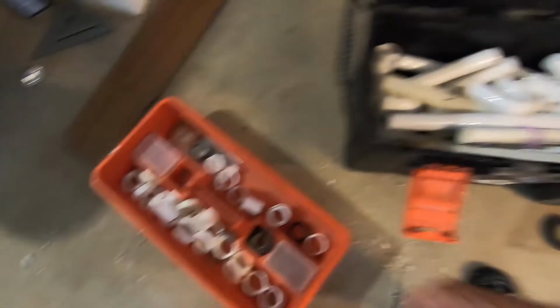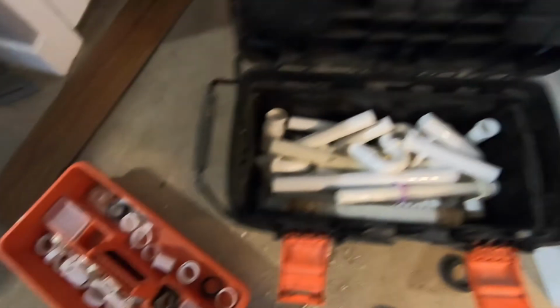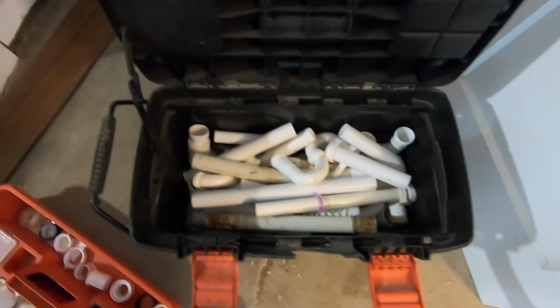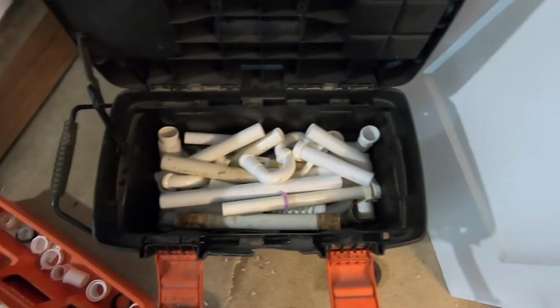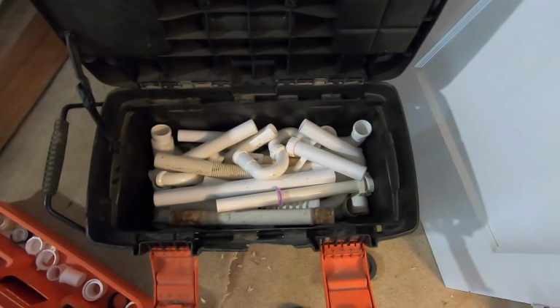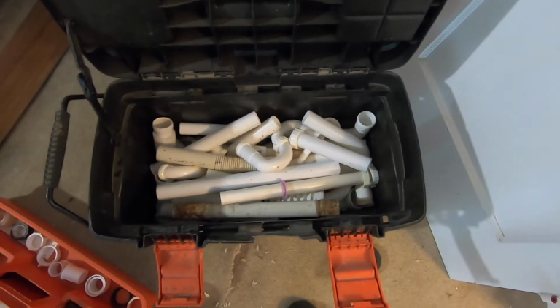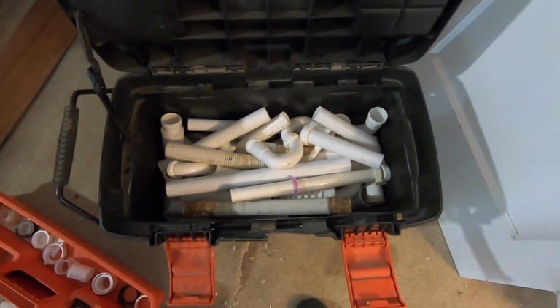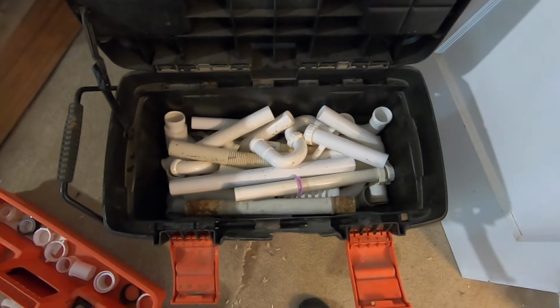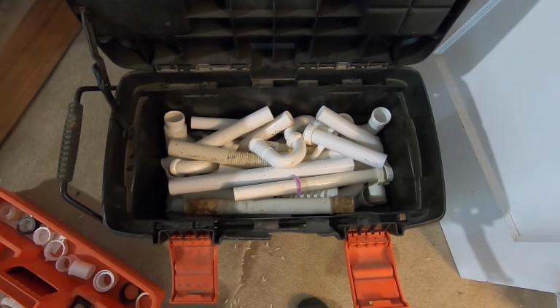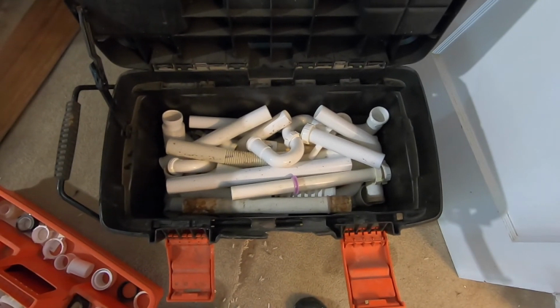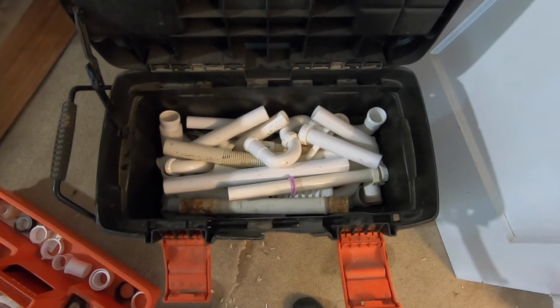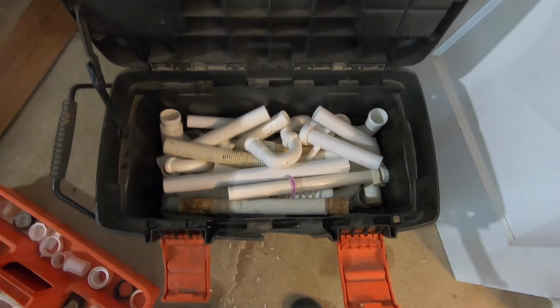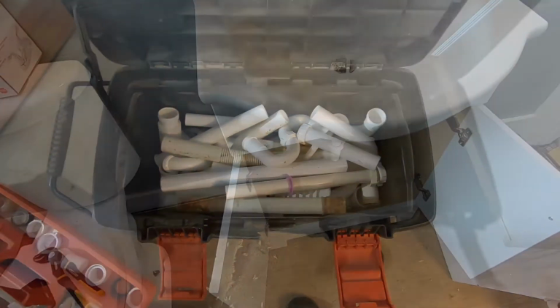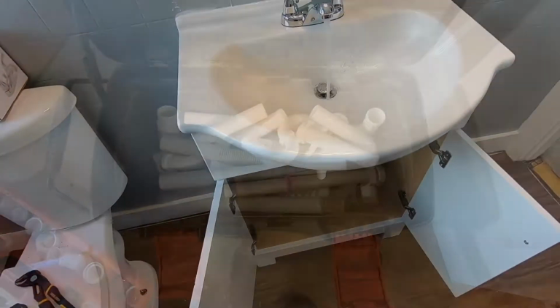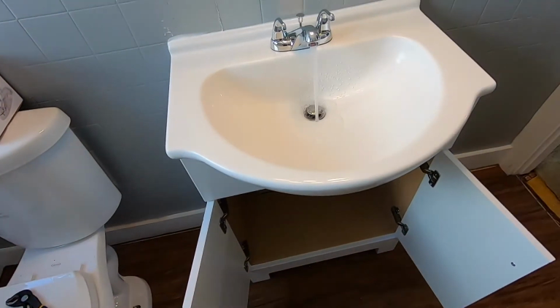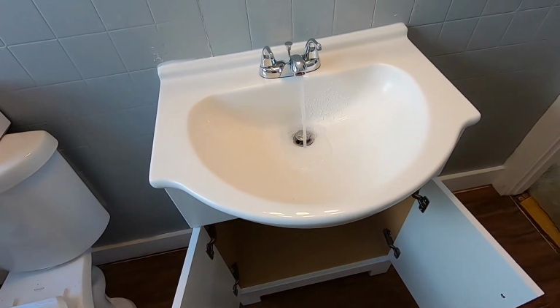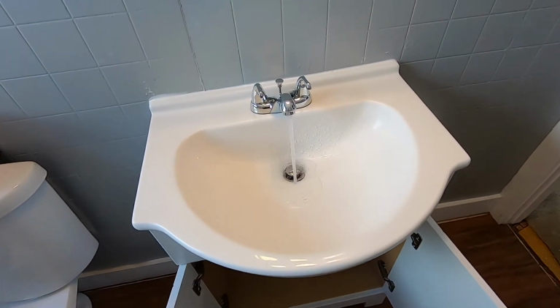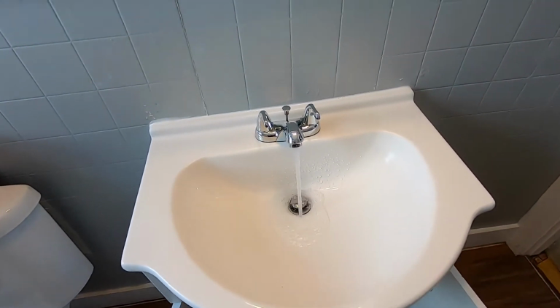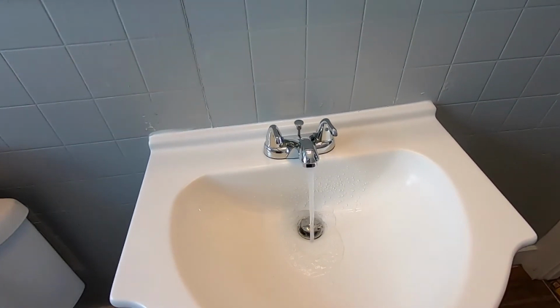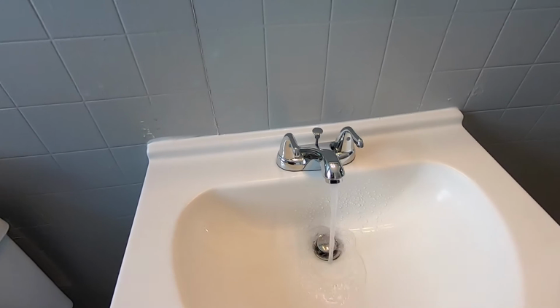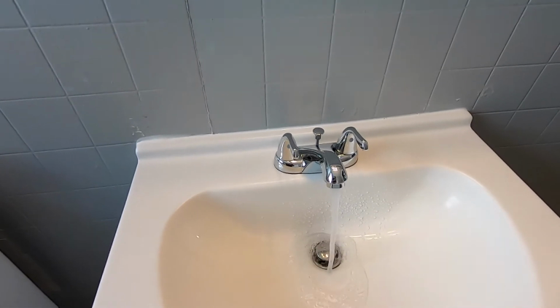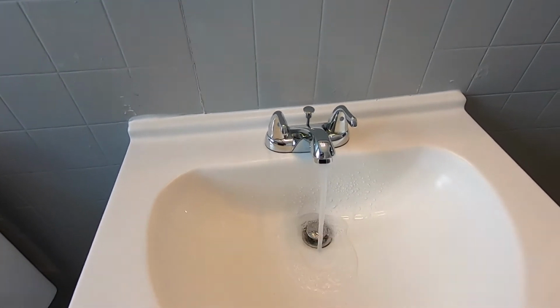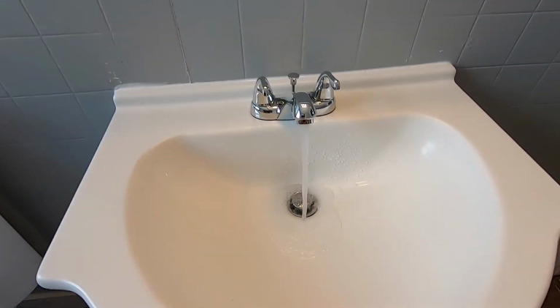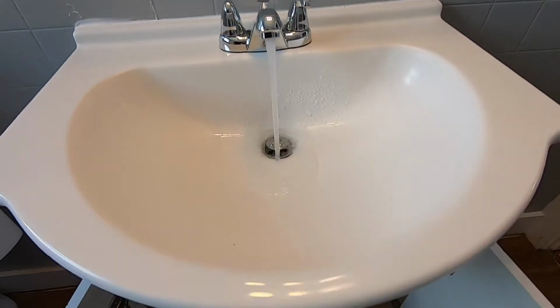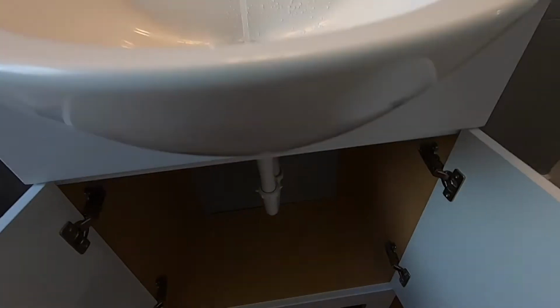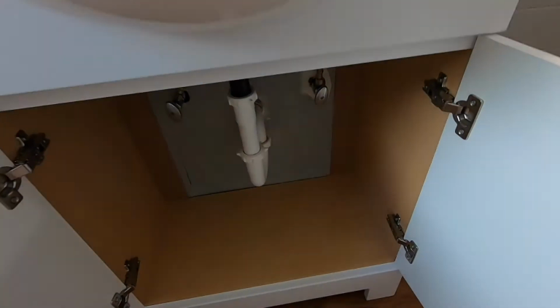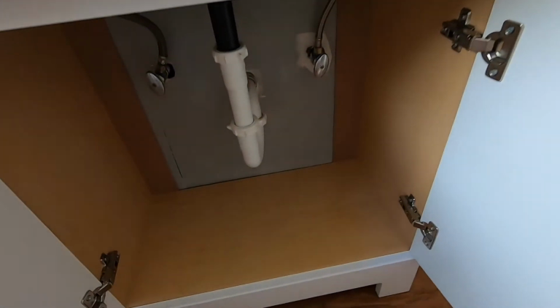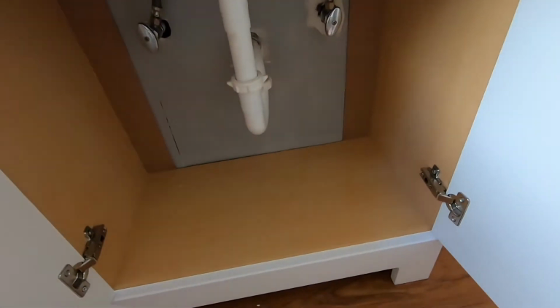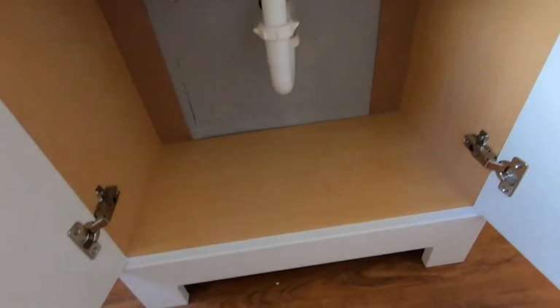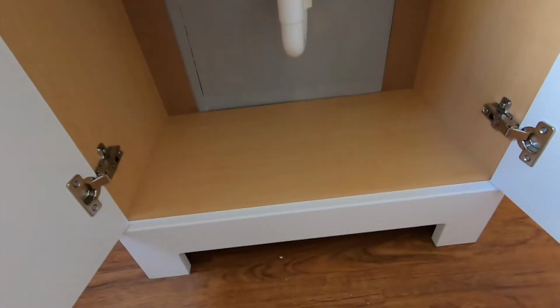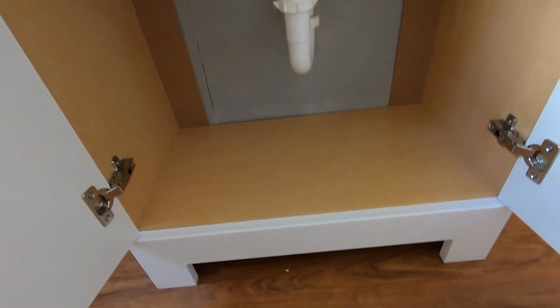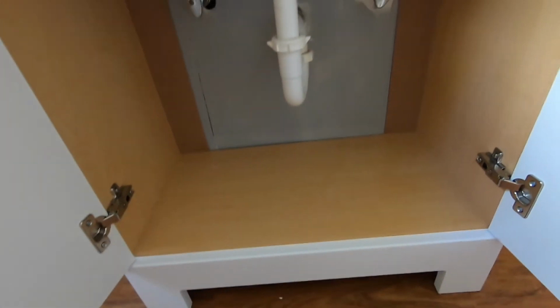When I'm installing a new sink or fixing an old one, there's always a moment of truth. We've got water and we've got no leaks.